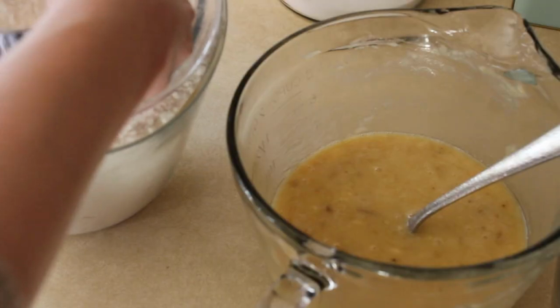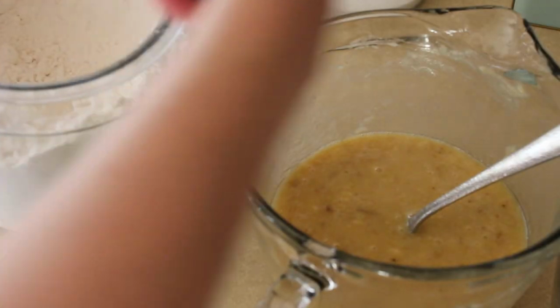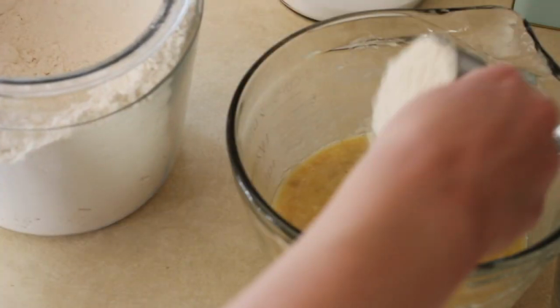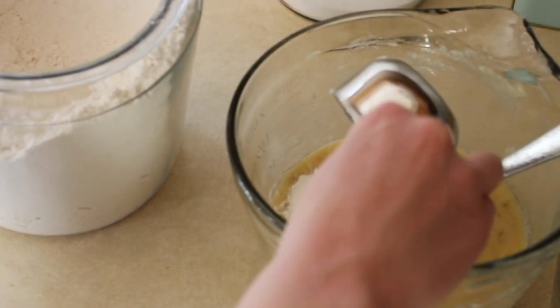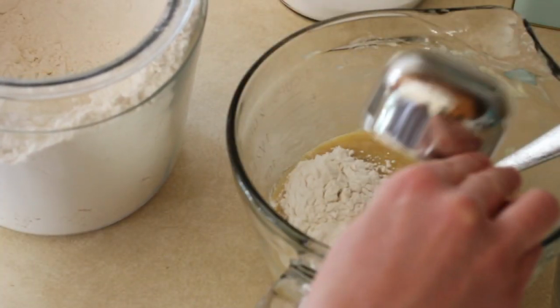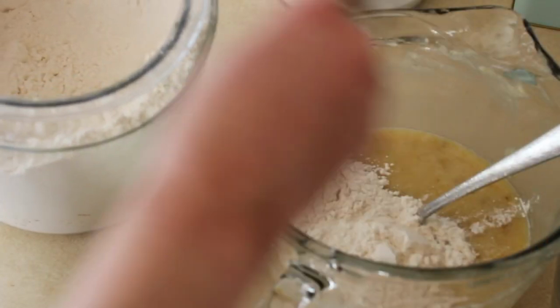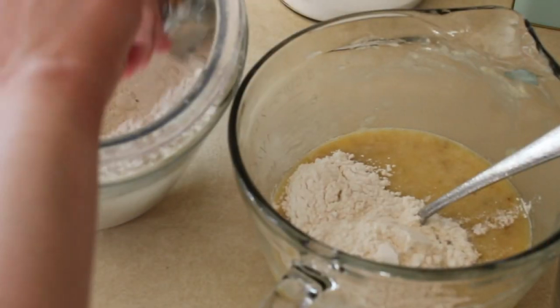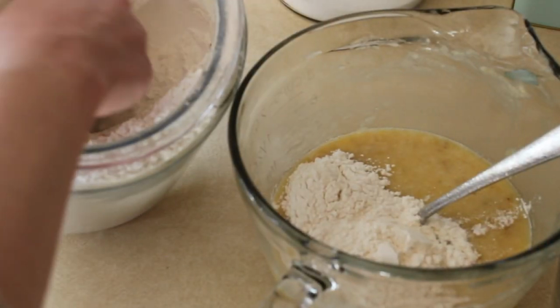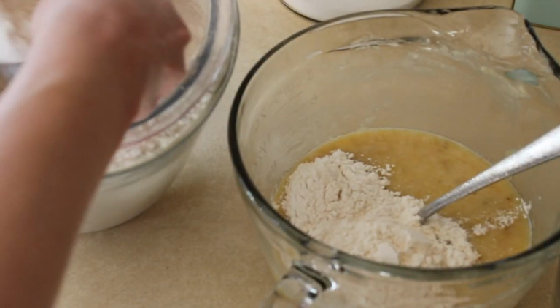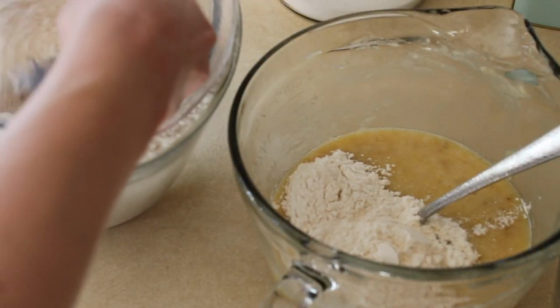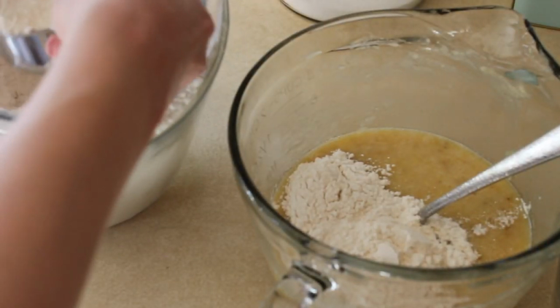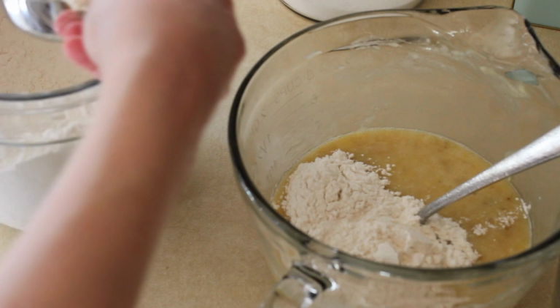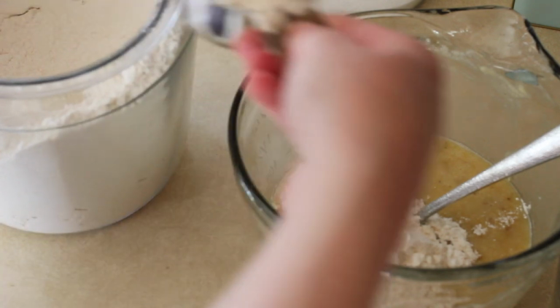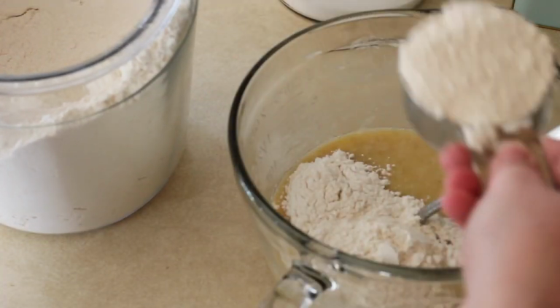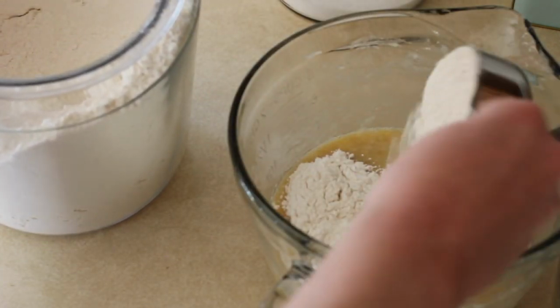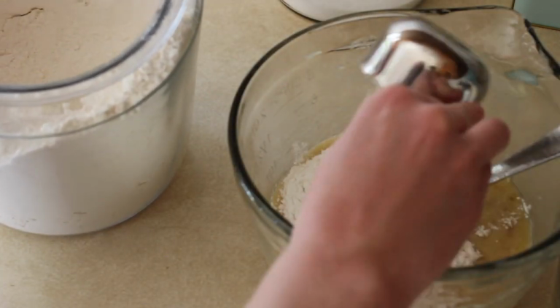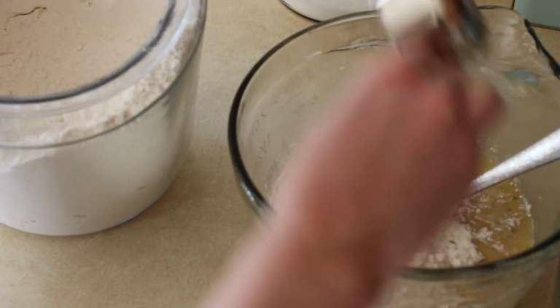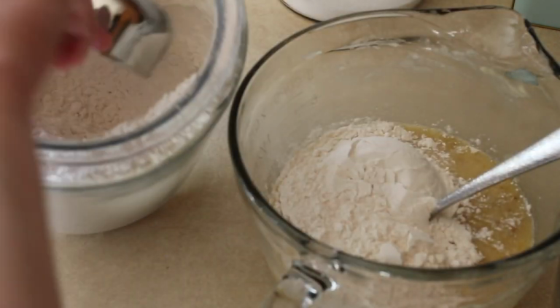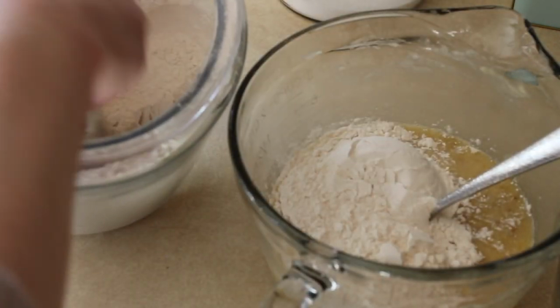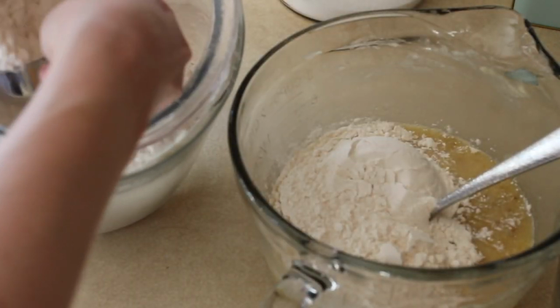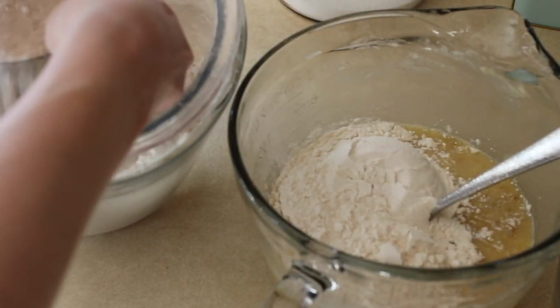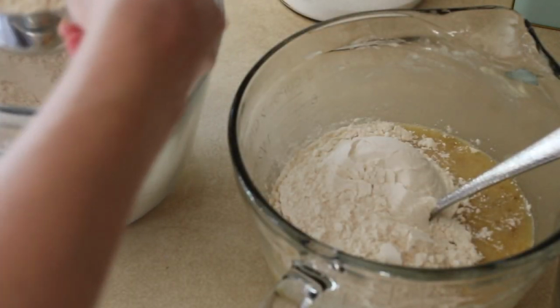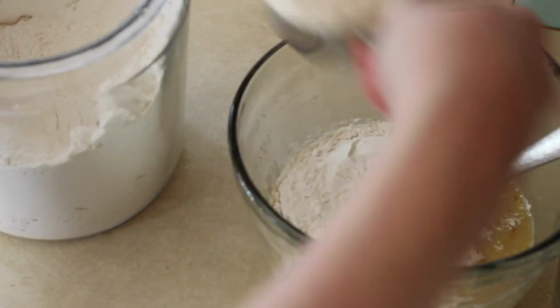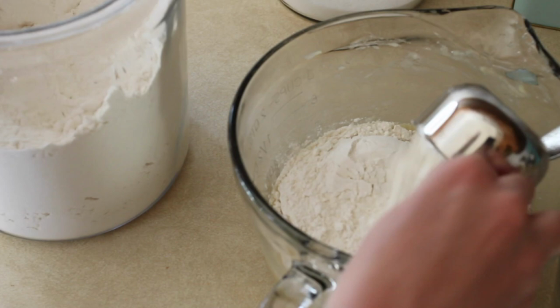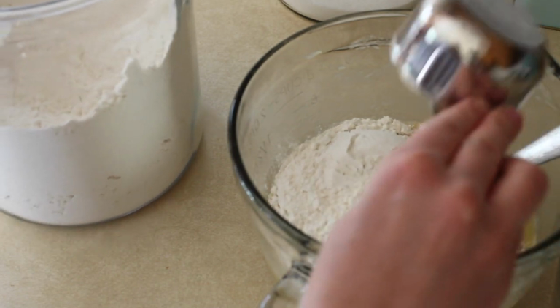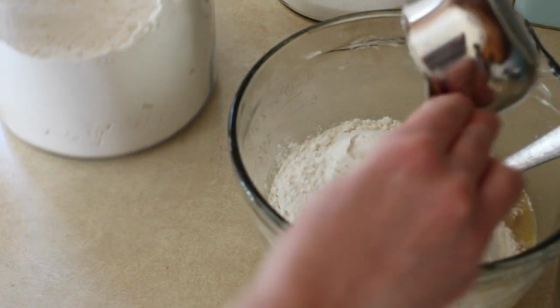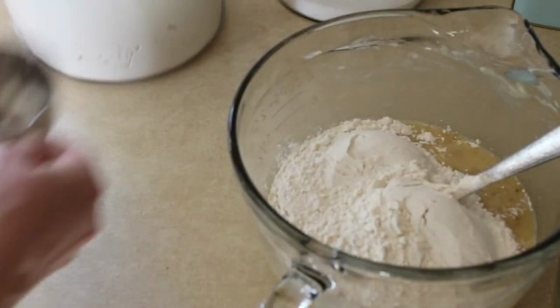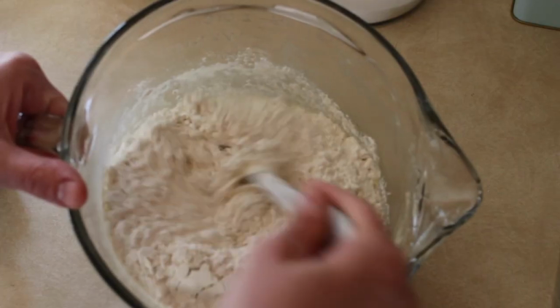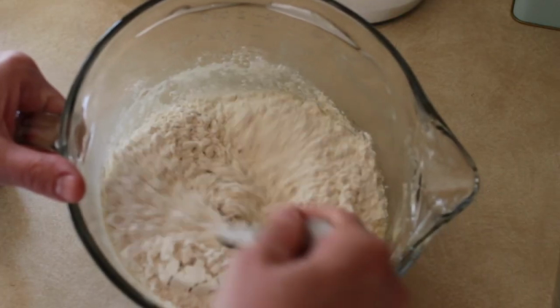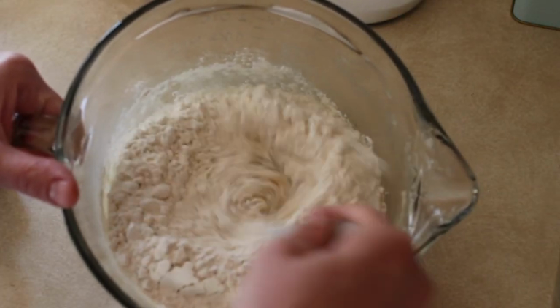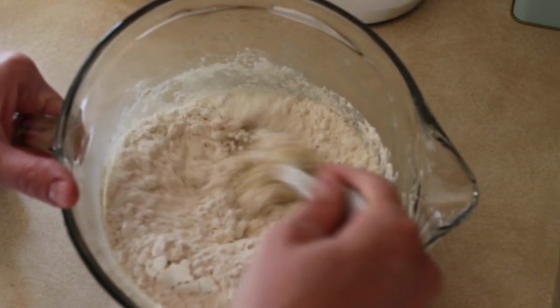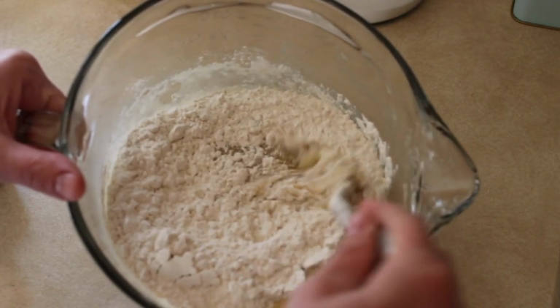Then just add the flour and mix that in really well.